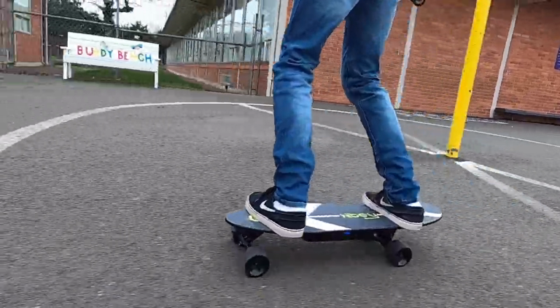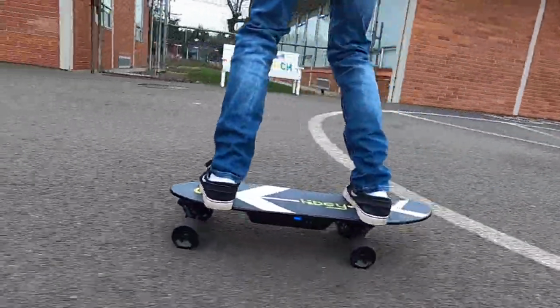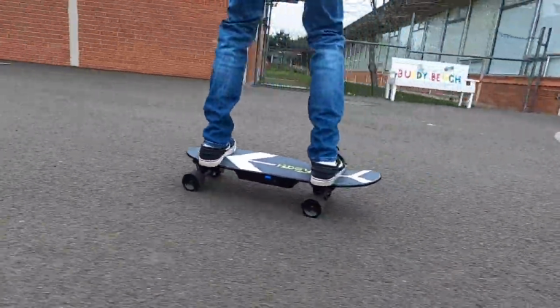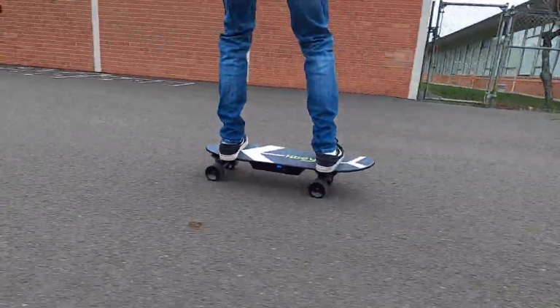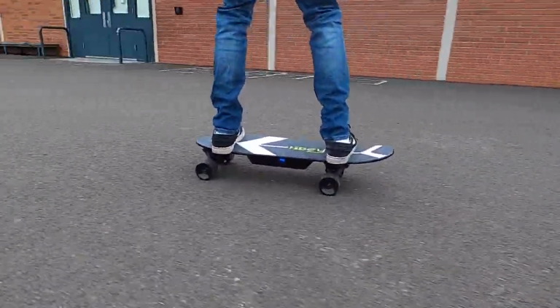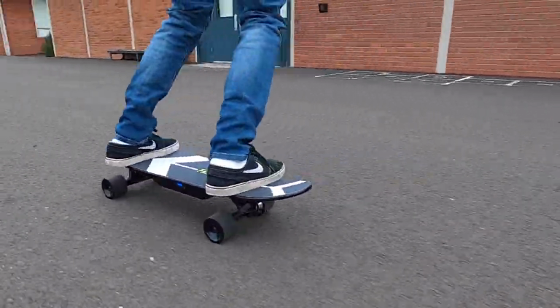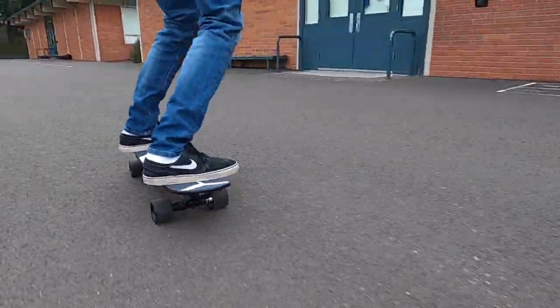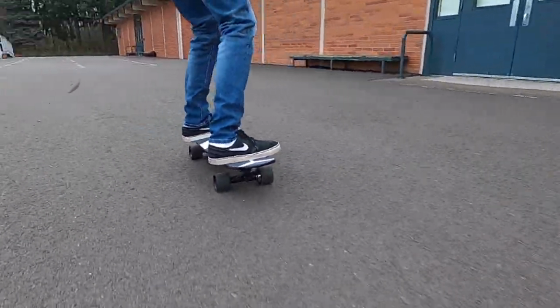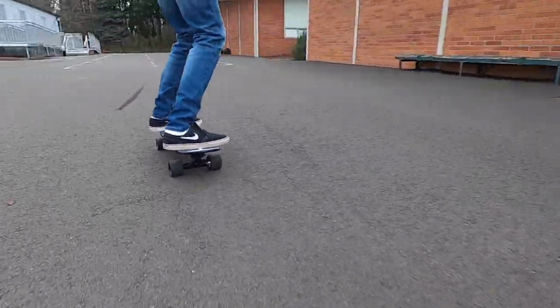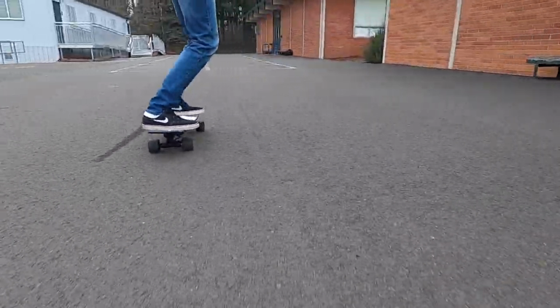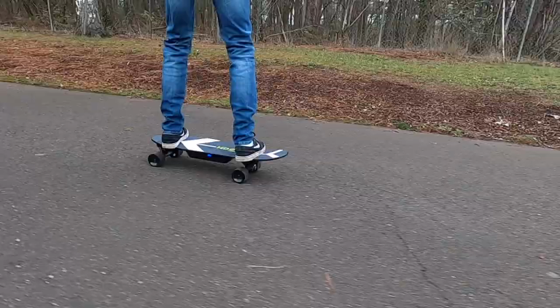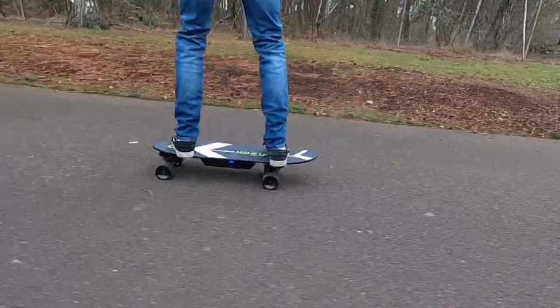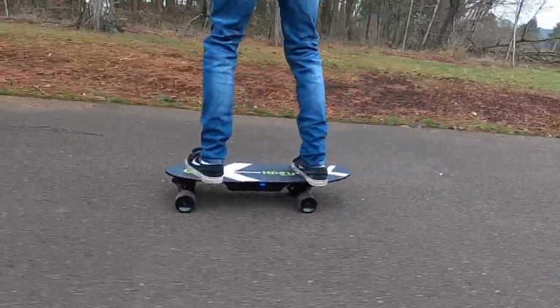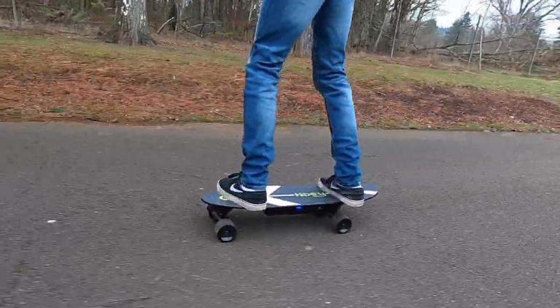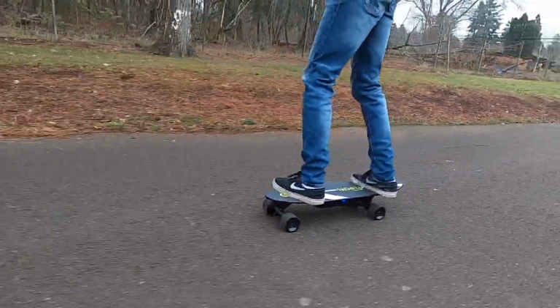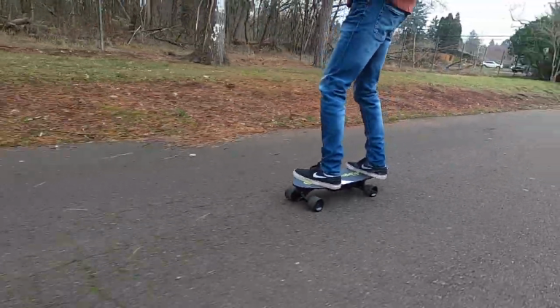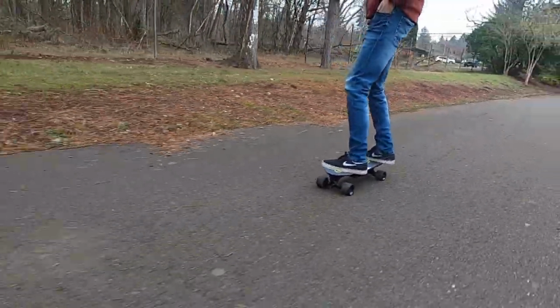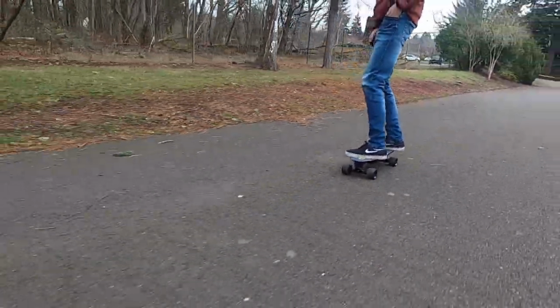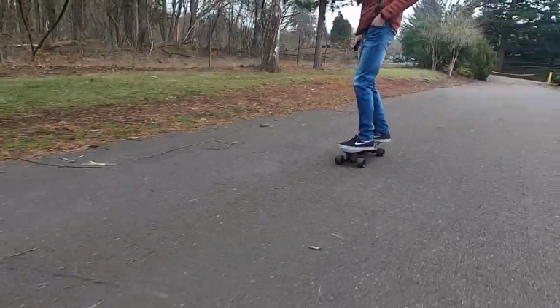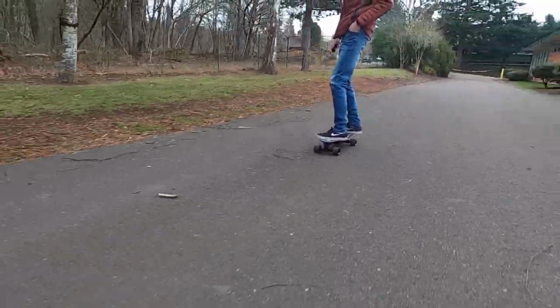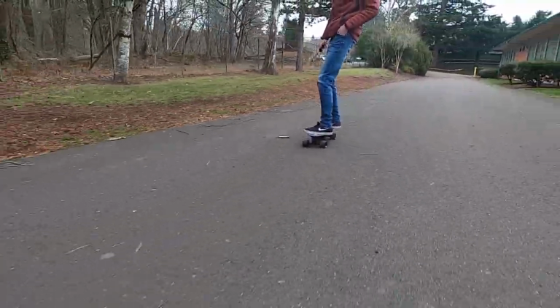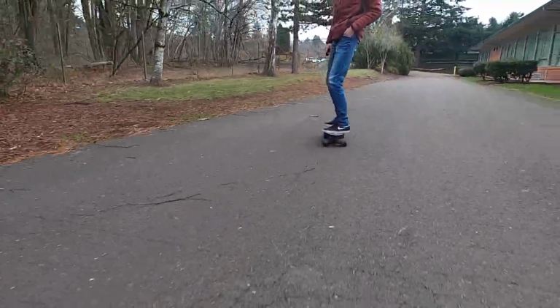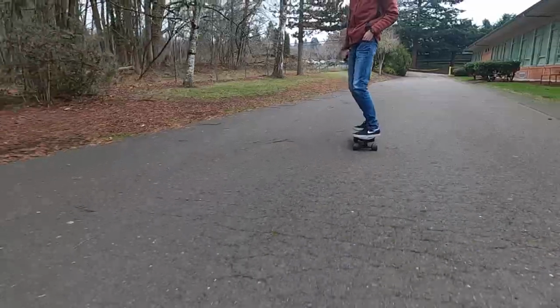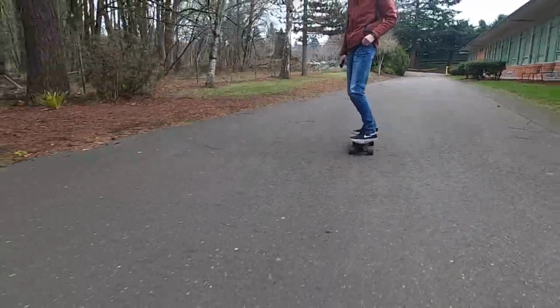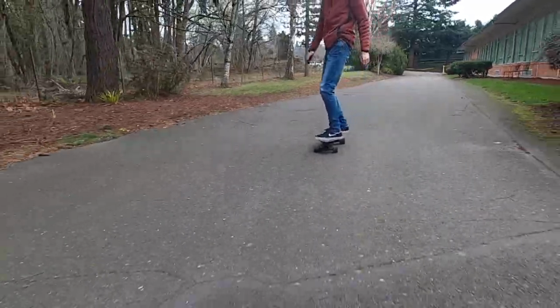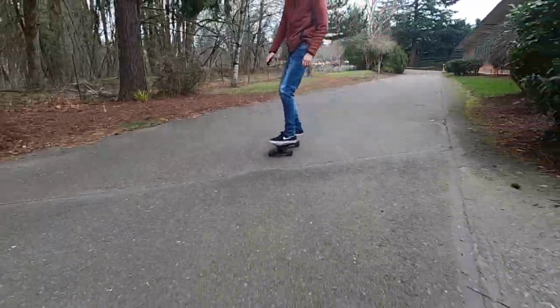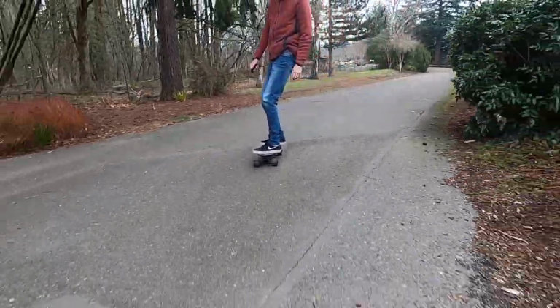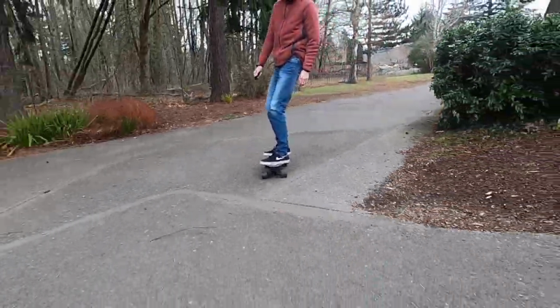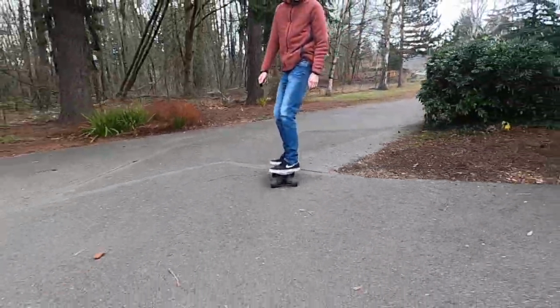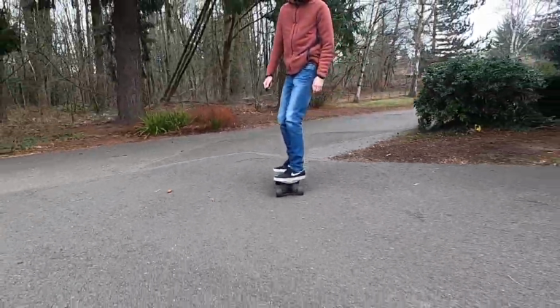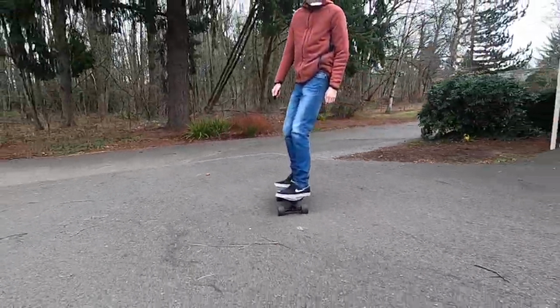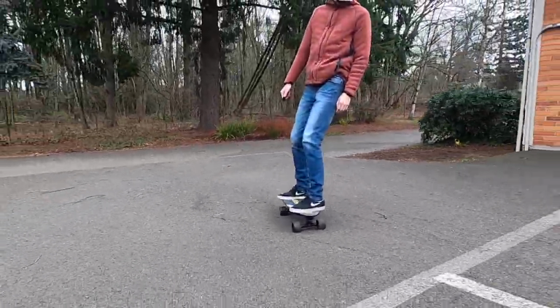In this video we are going to be unboxing and reviewing the $220 electric skateboard, the Hiboy S11. At such an incredibly low price point I'm really impressed that electric skateboards have gotten this cheap, so this is going to be a great option for any of you guys looking for your first board.